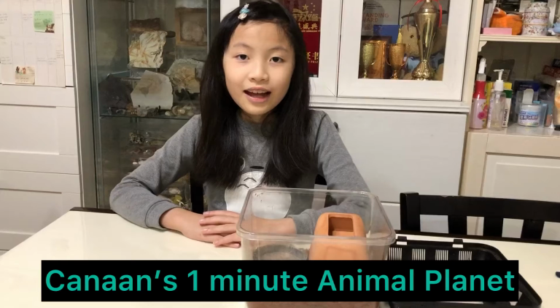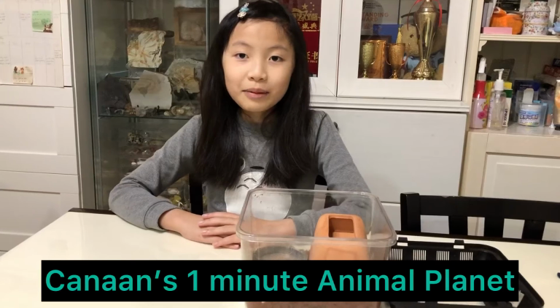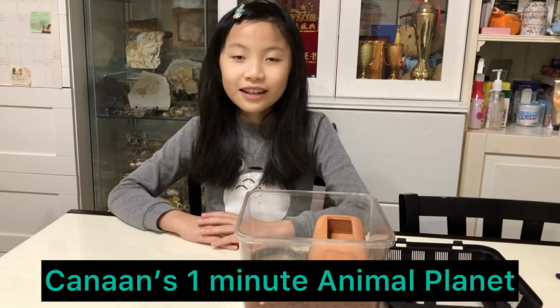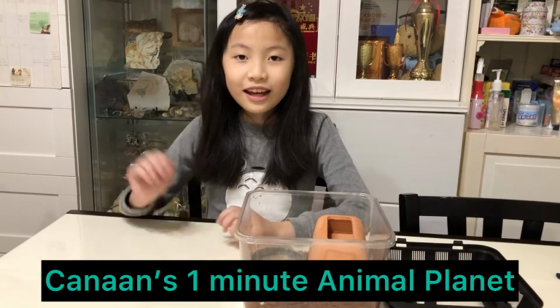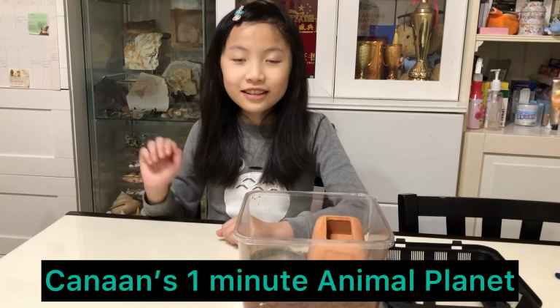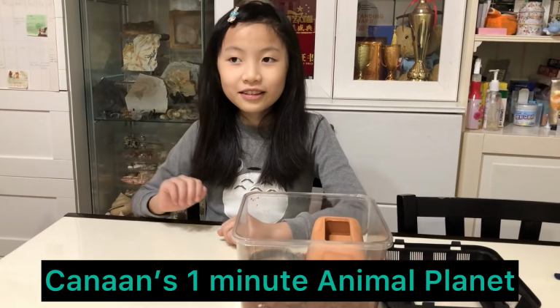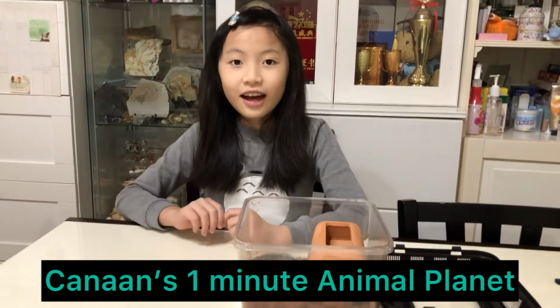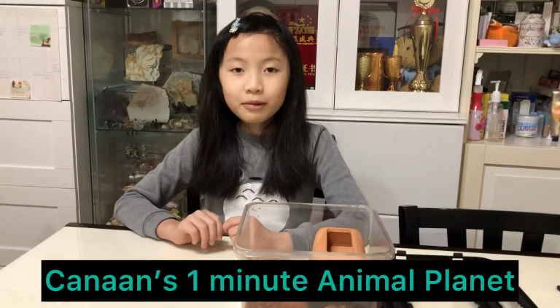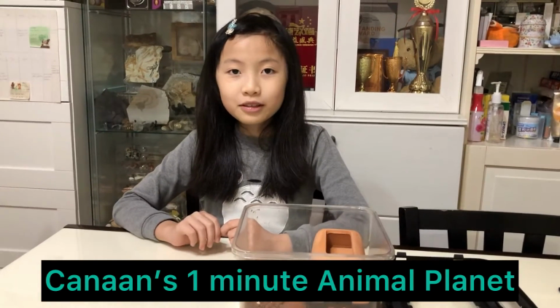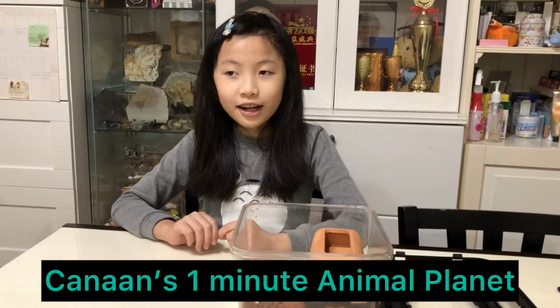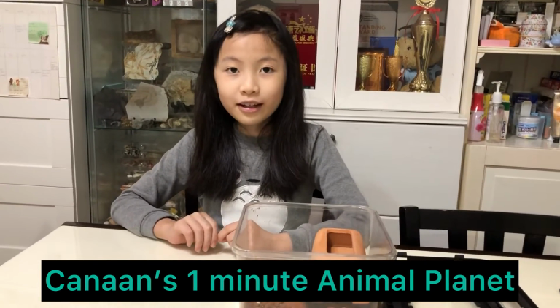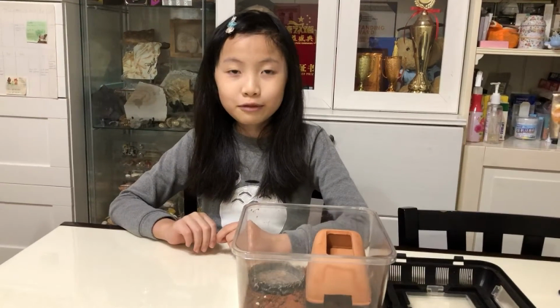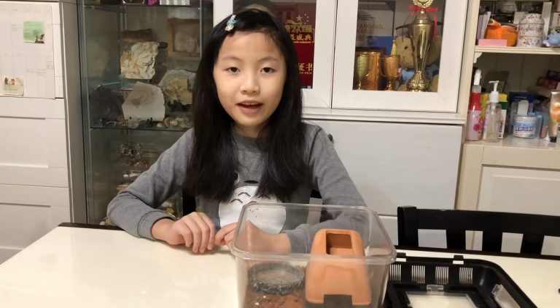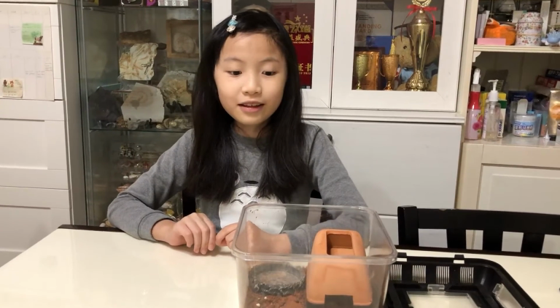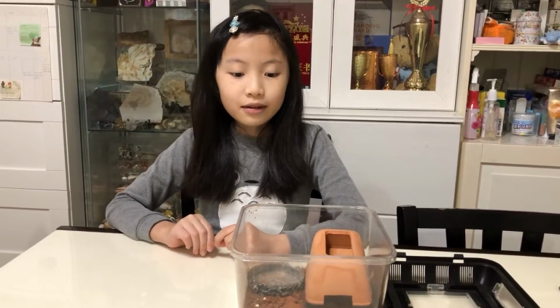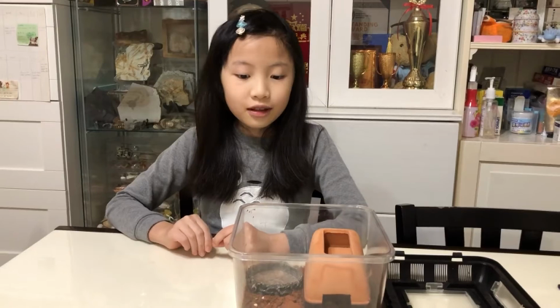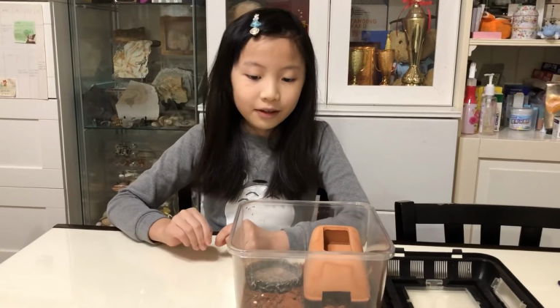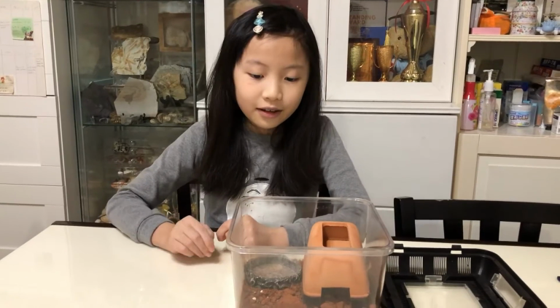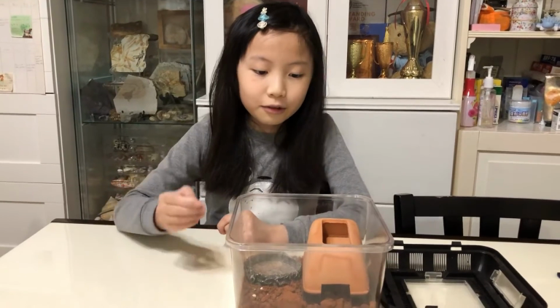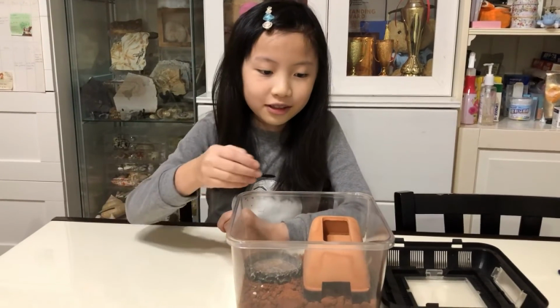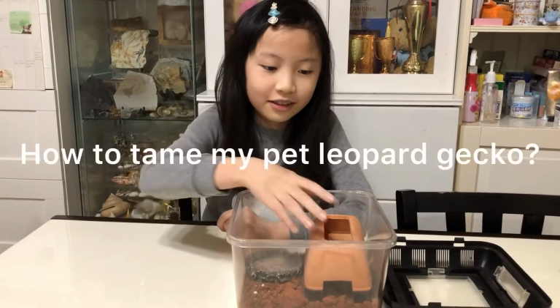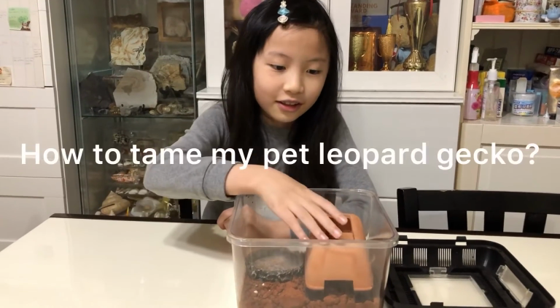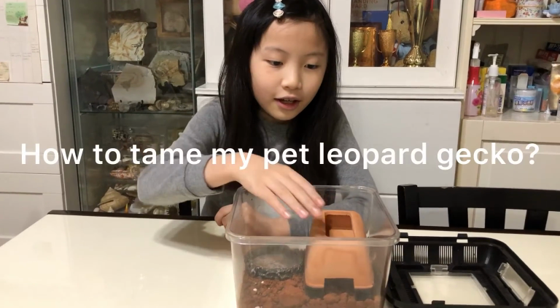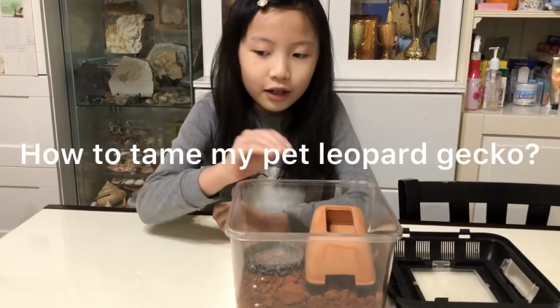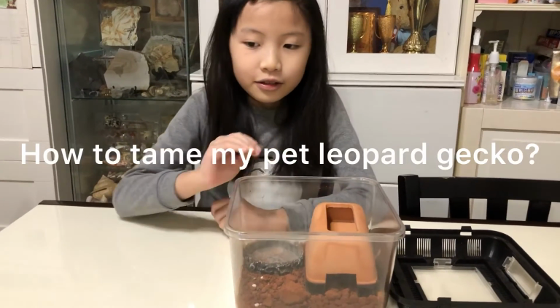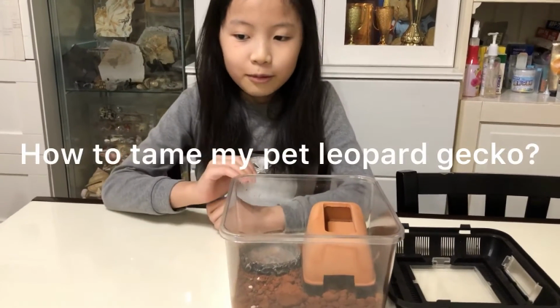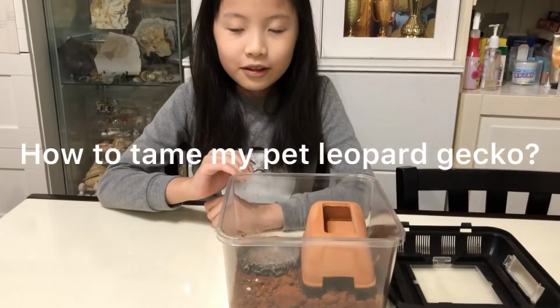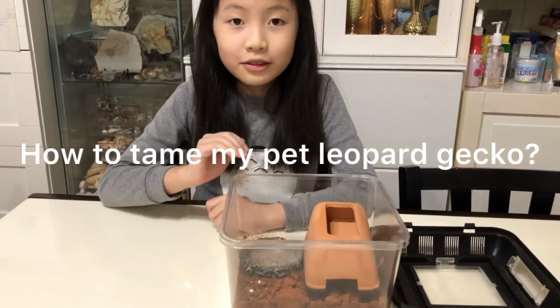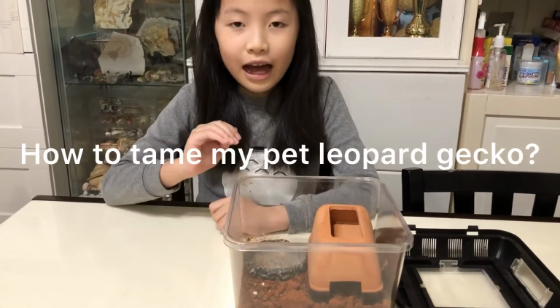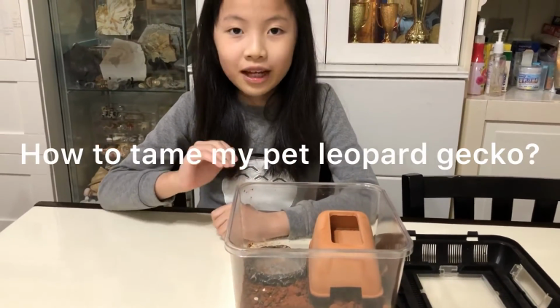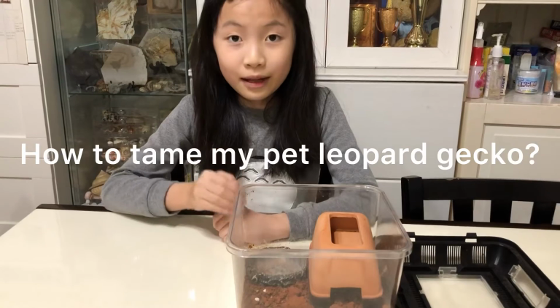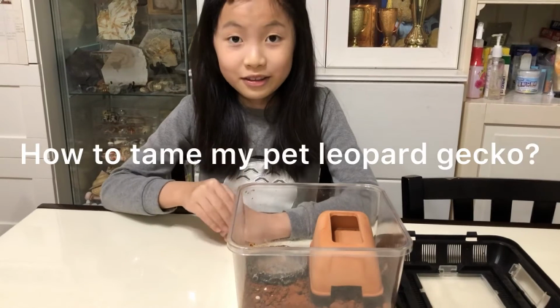Hello, I'm Canon, and today I'm going to do my channel again with my pet leopard gecko, Martin. Today we're going to do how to tame a pet lizard.